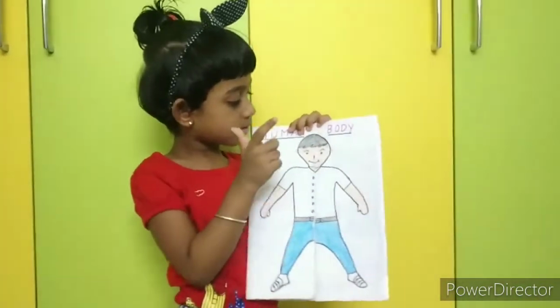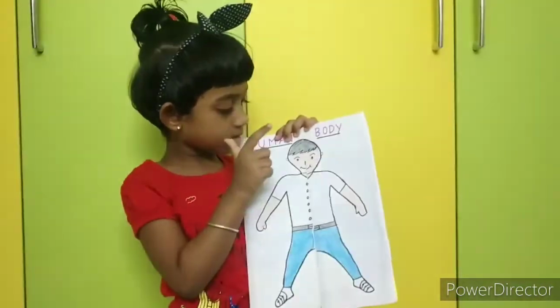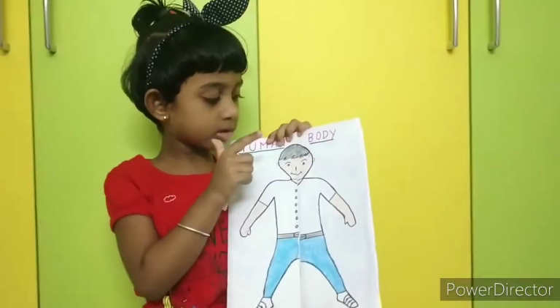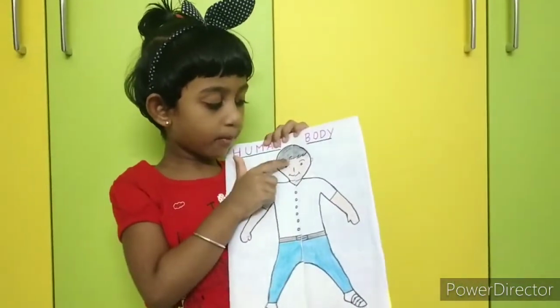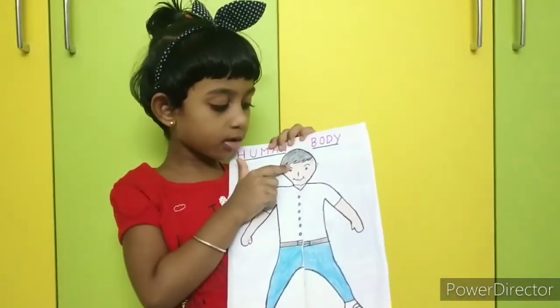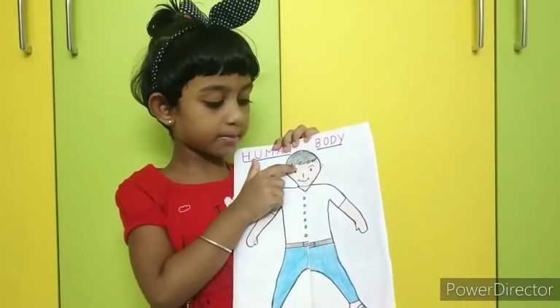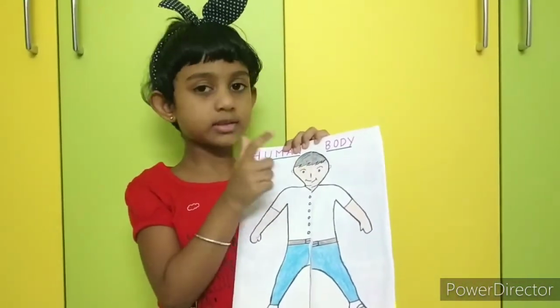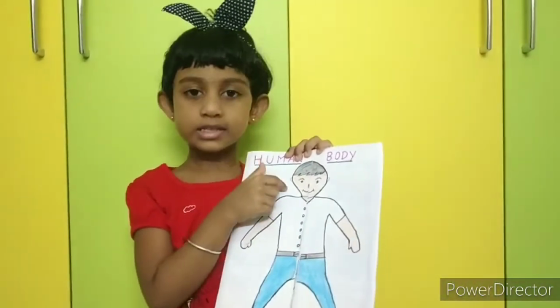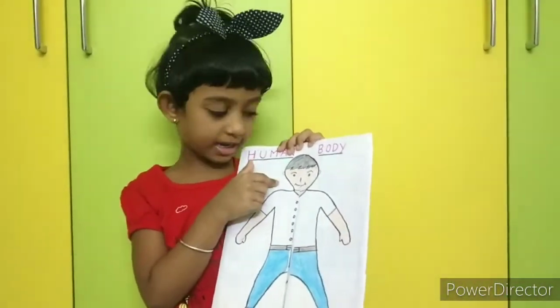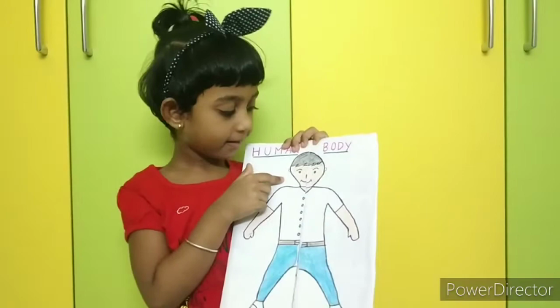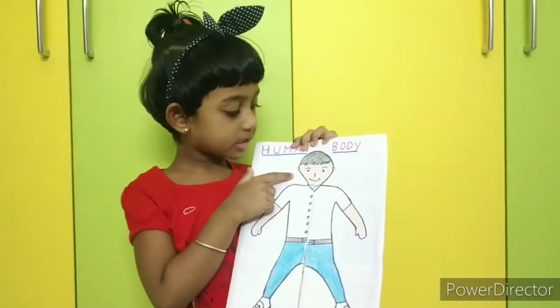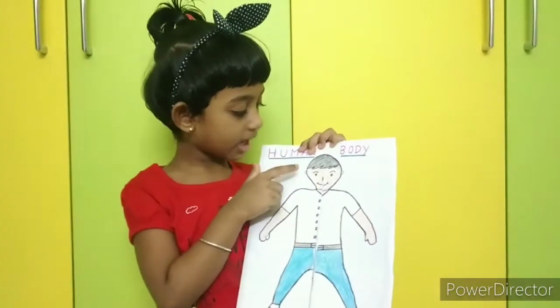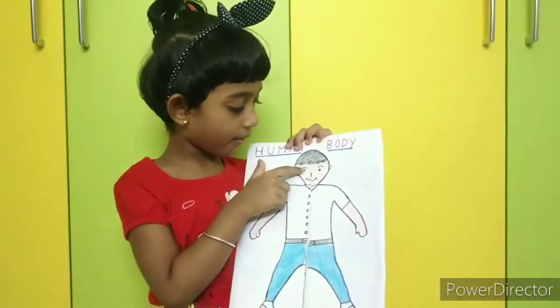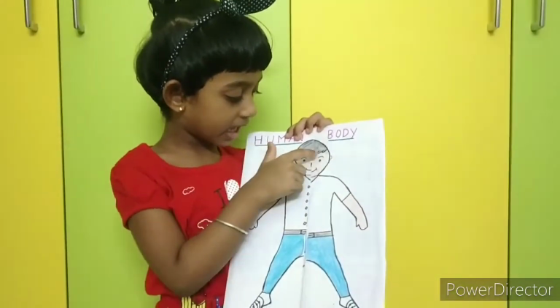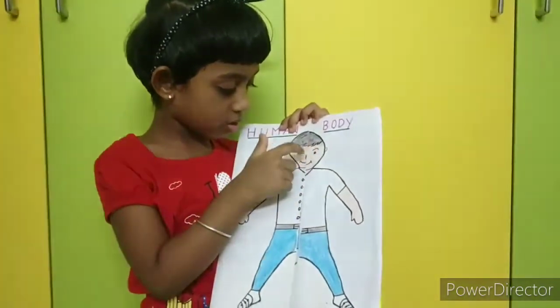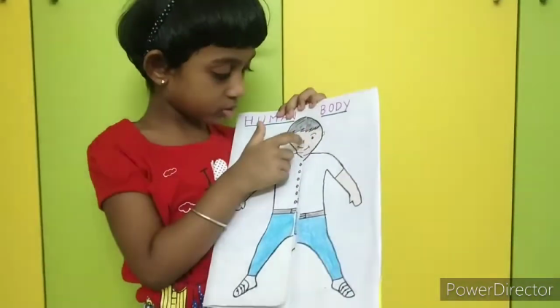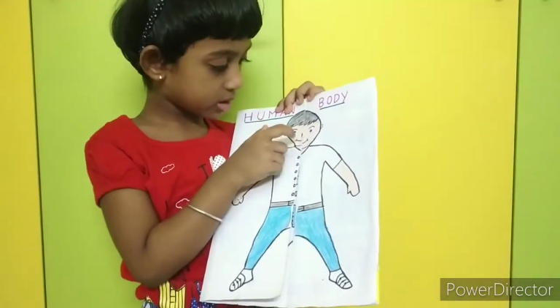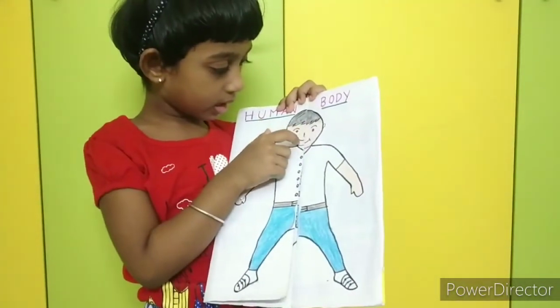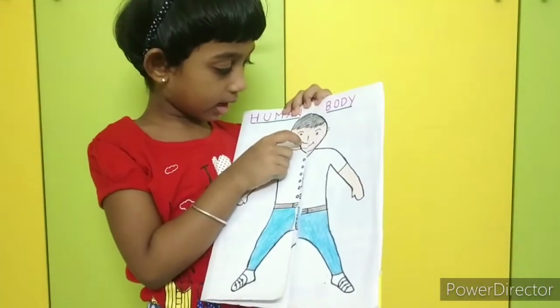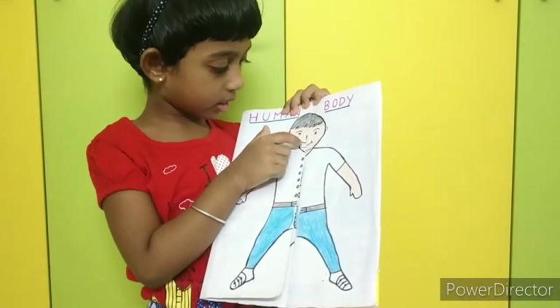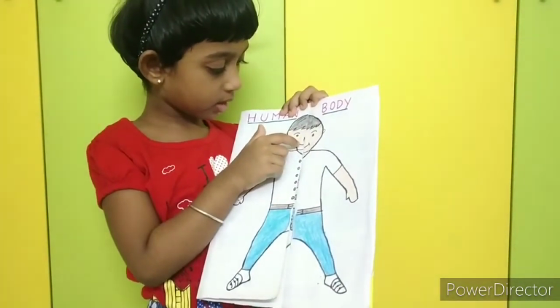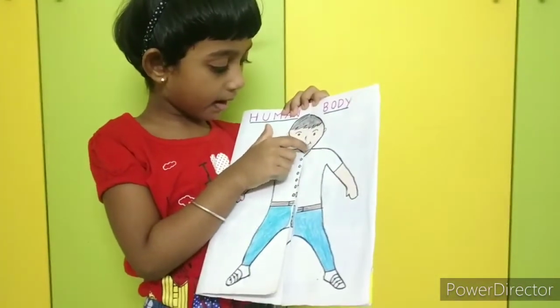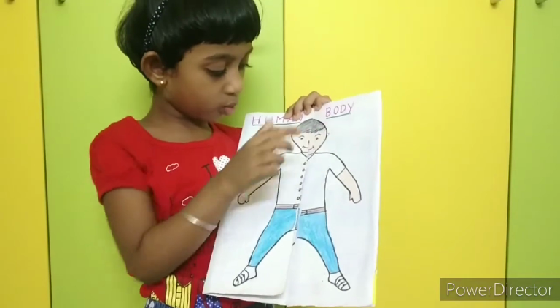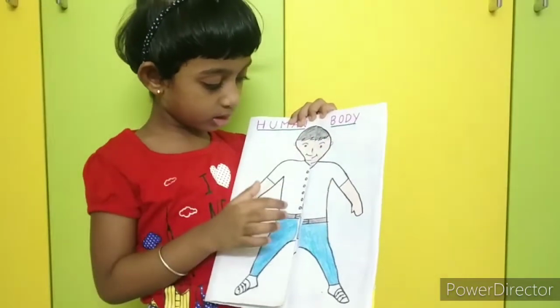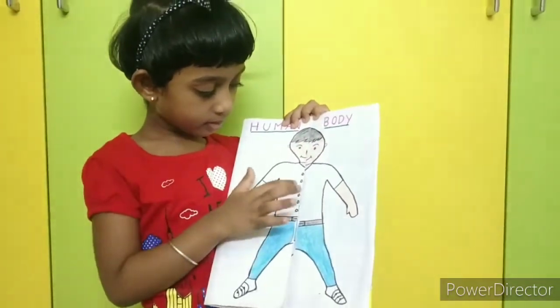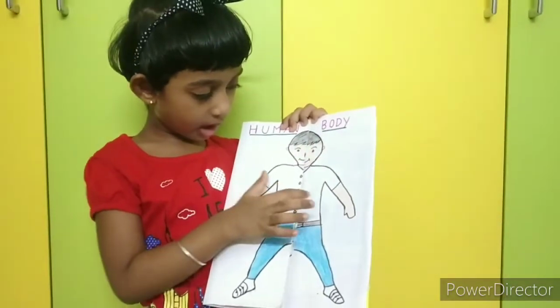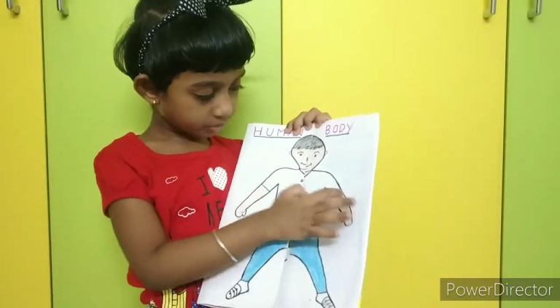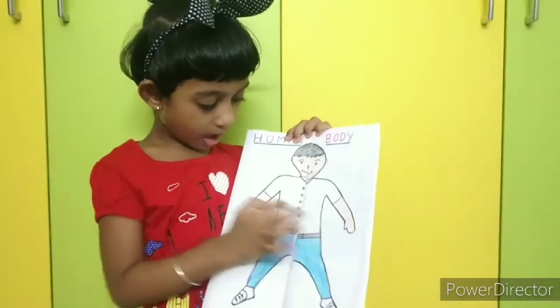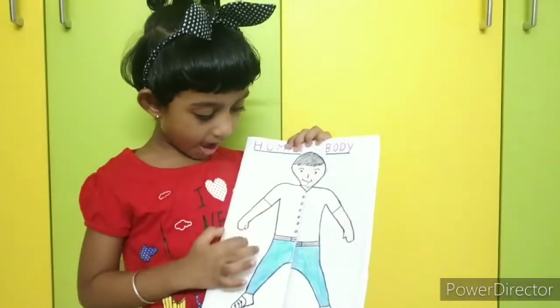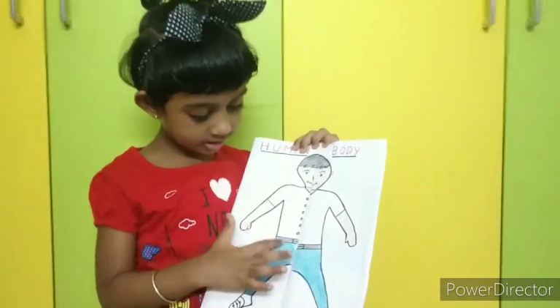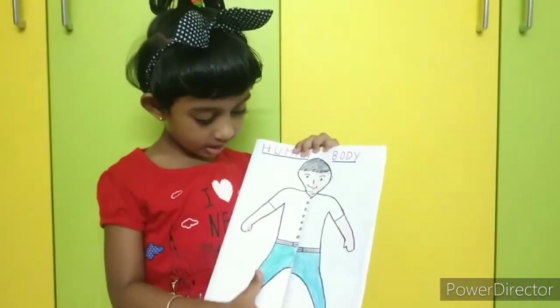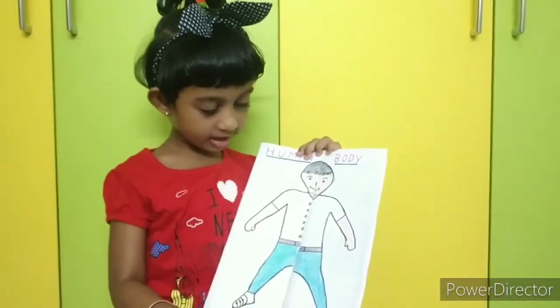This boy's name is Sandy. Sandy has eyes, nose, ears, mouth, hands, legs.